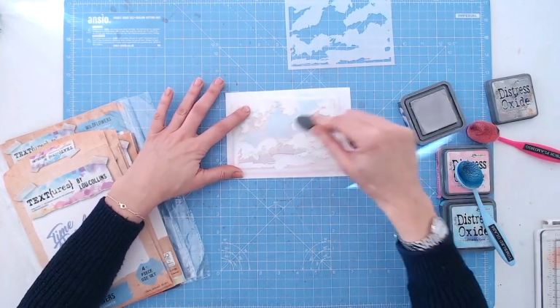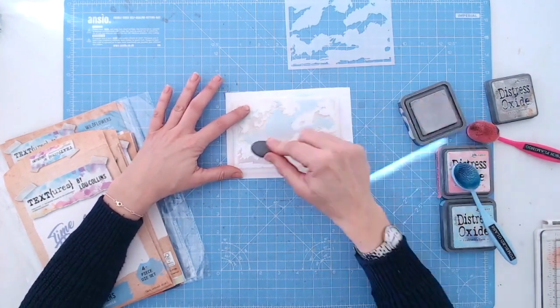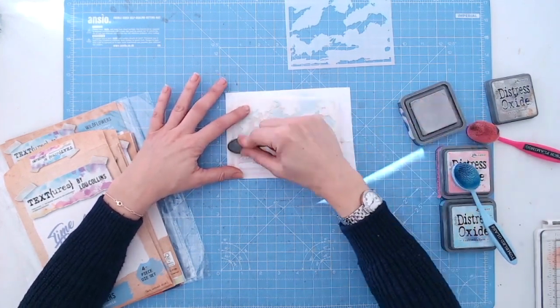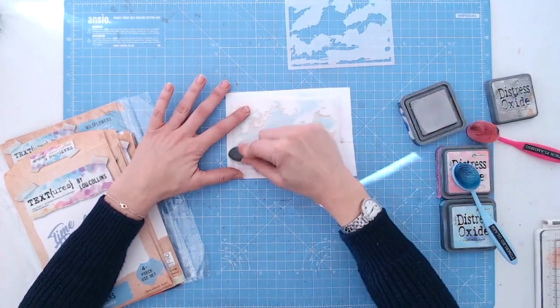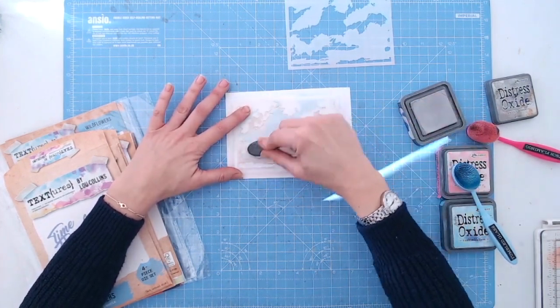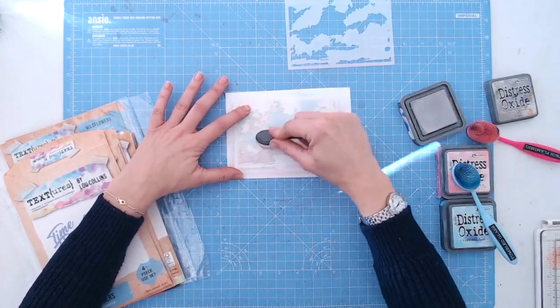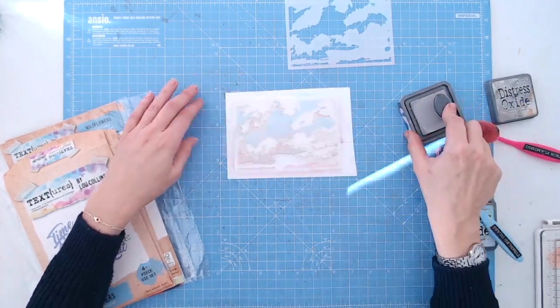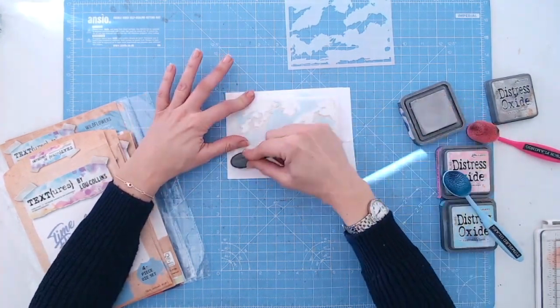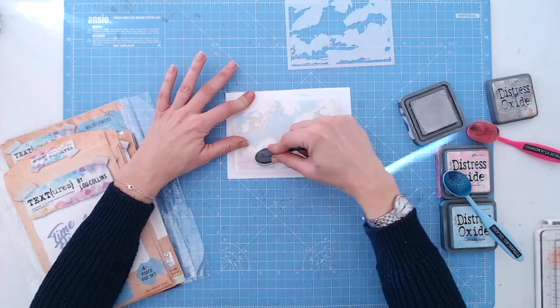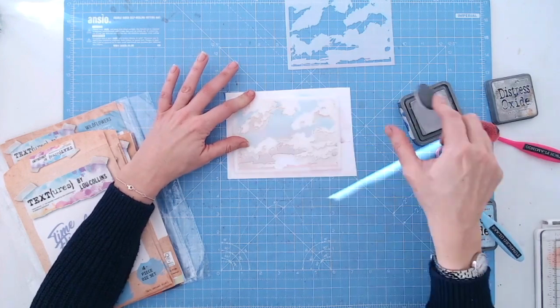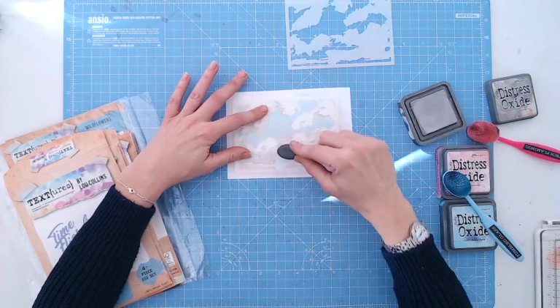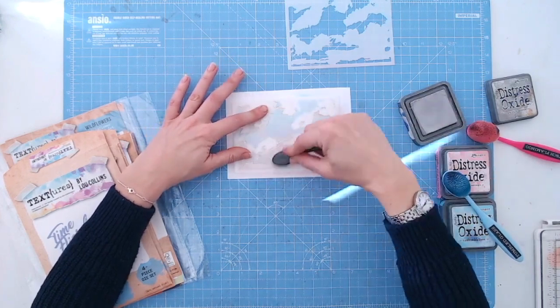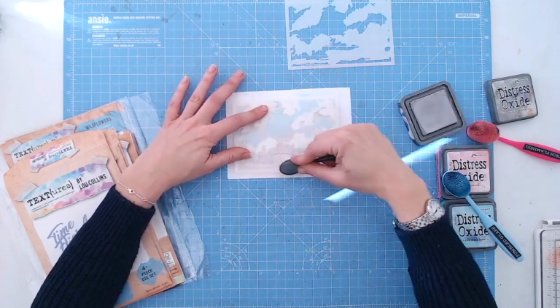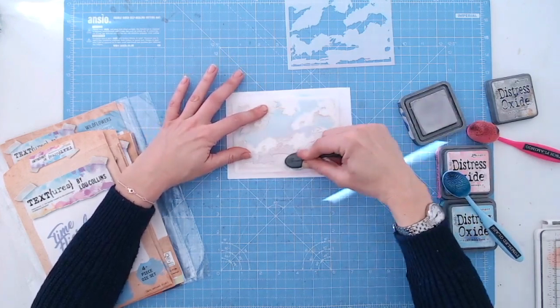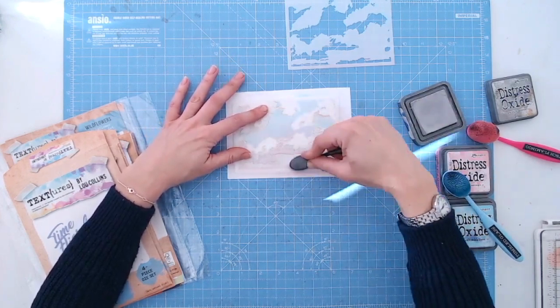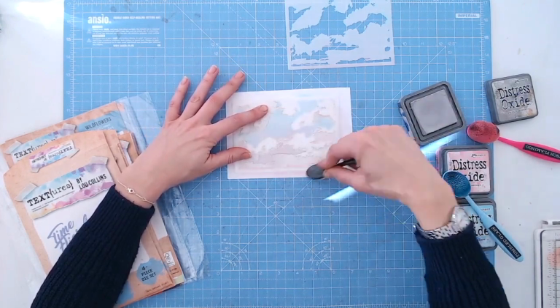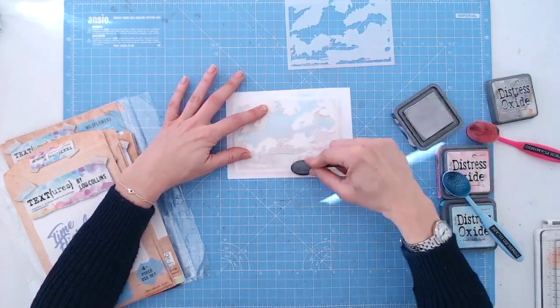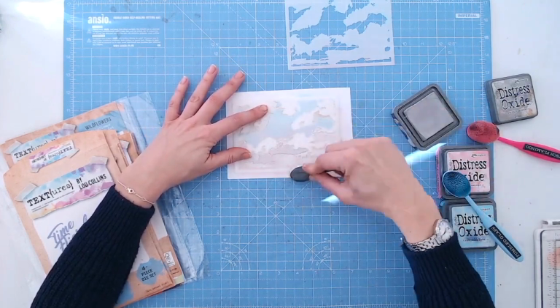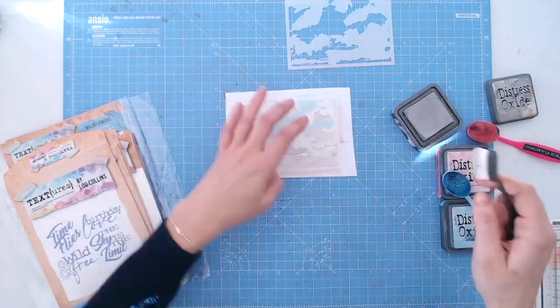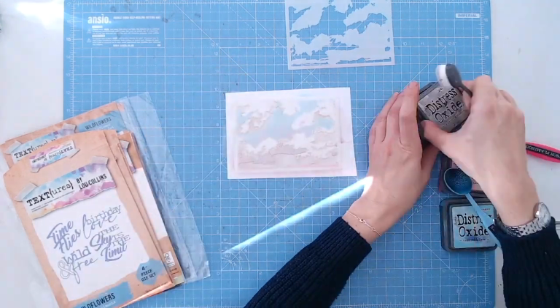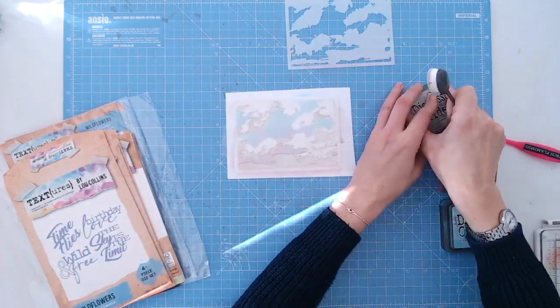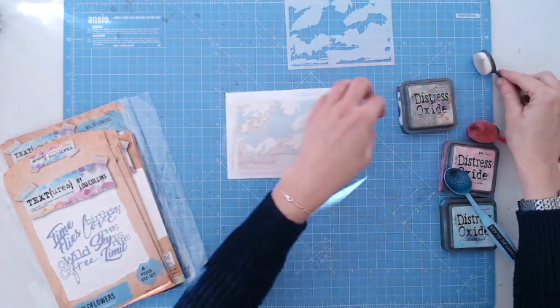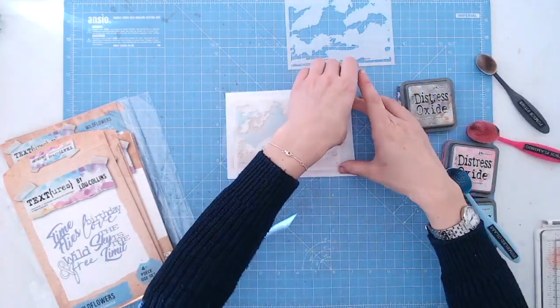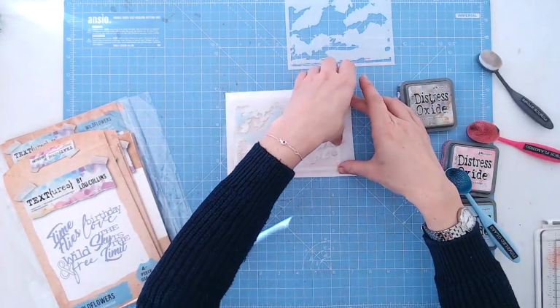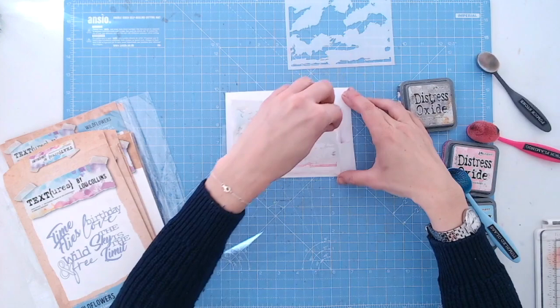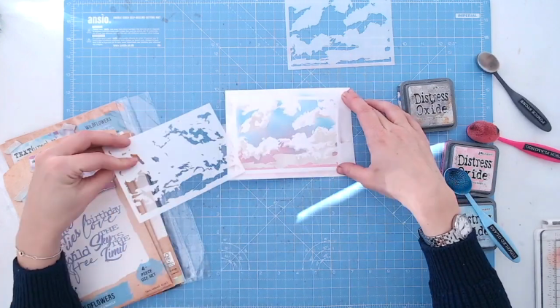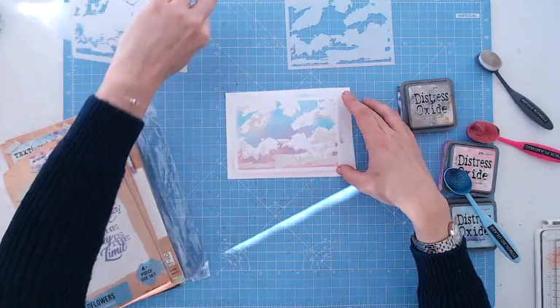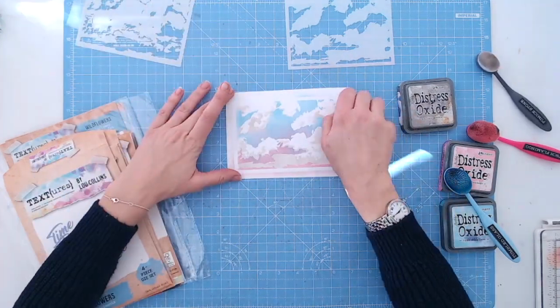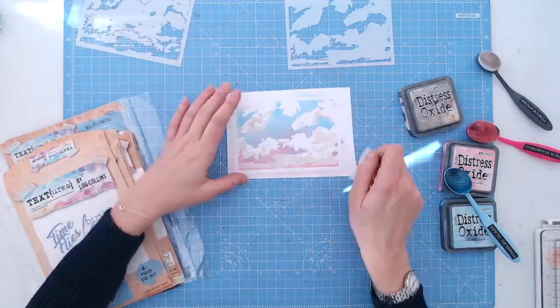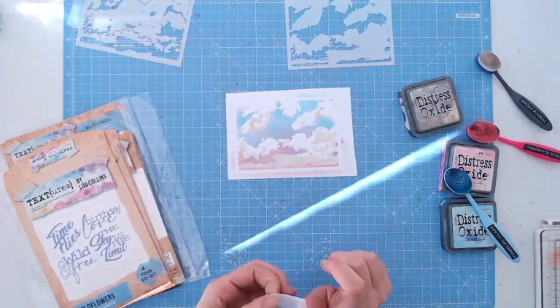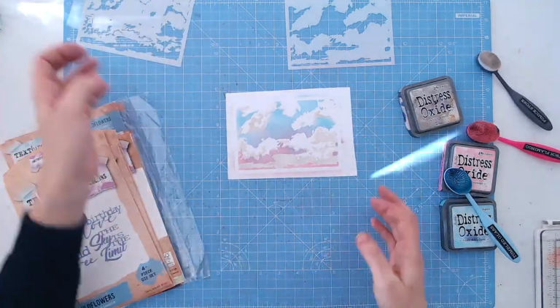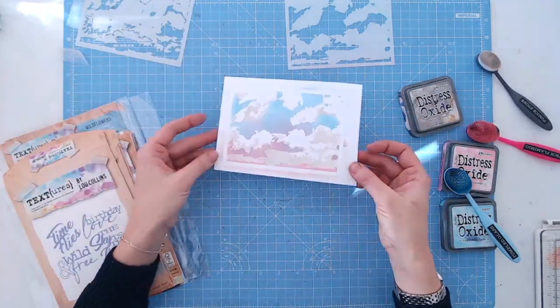When you lift this stencil off you're going to be left with a fantastic sky effect, and you can of course do this in lots of different colours for different times of the day.